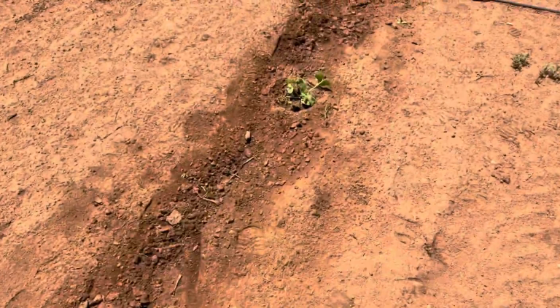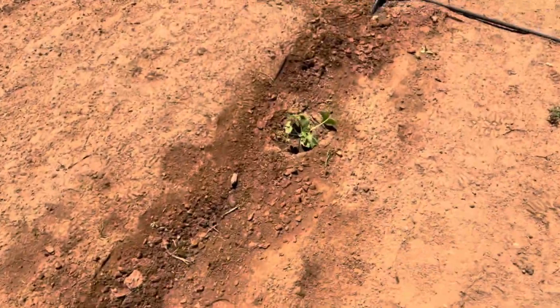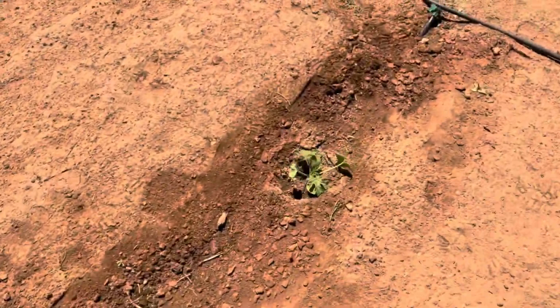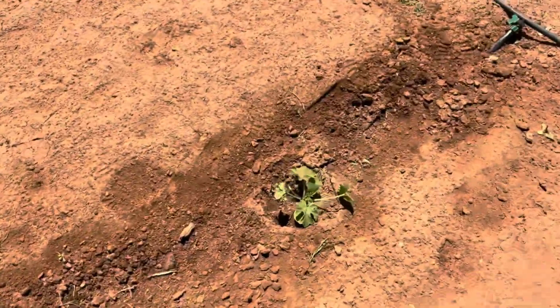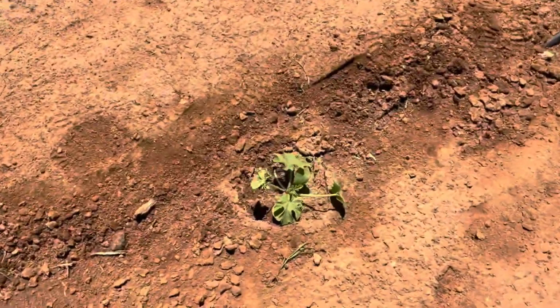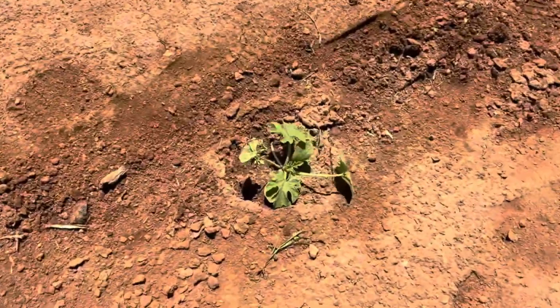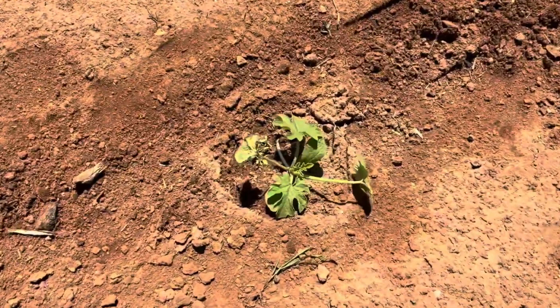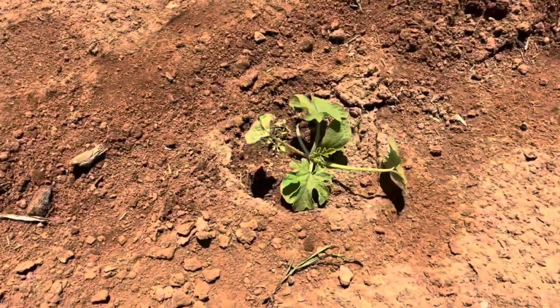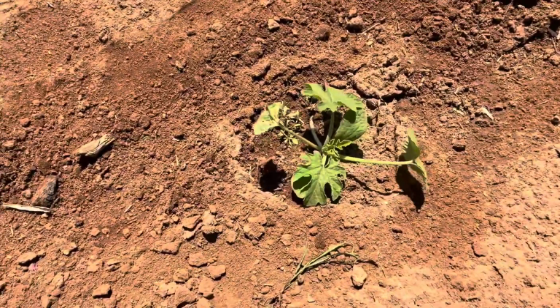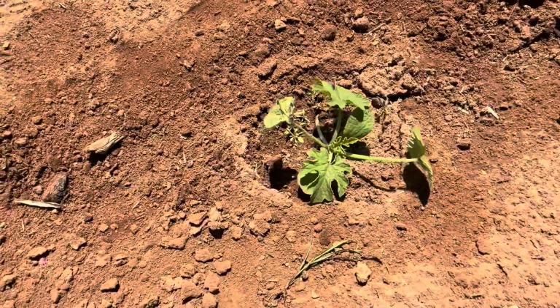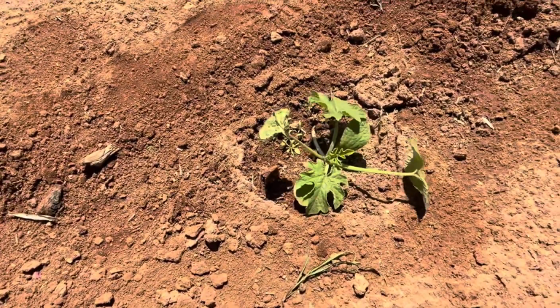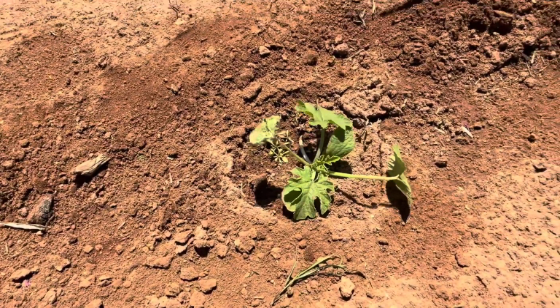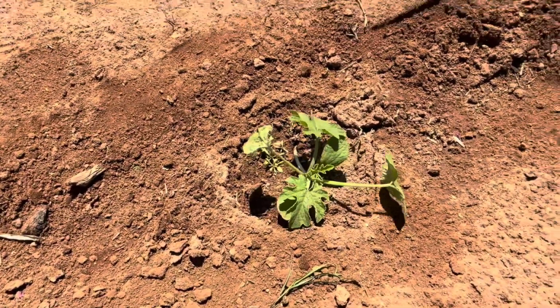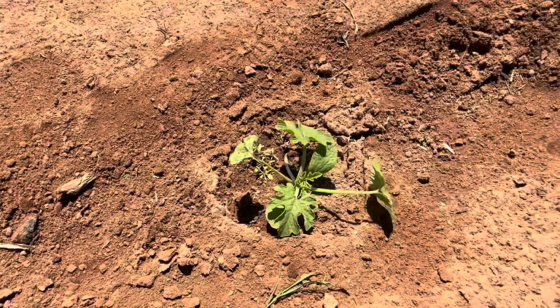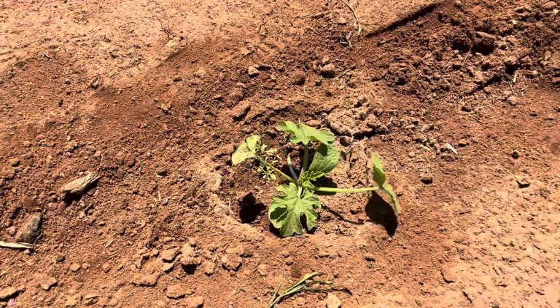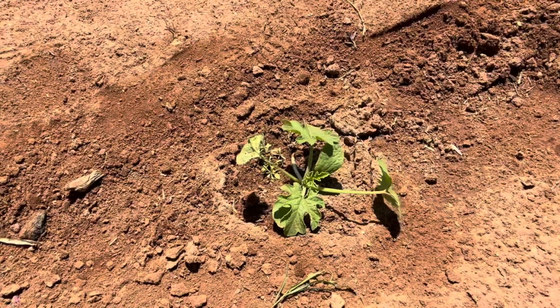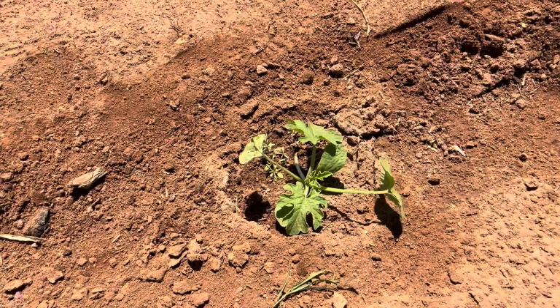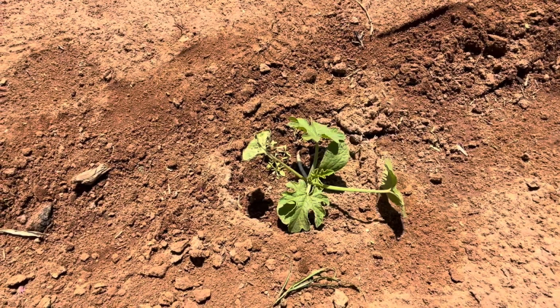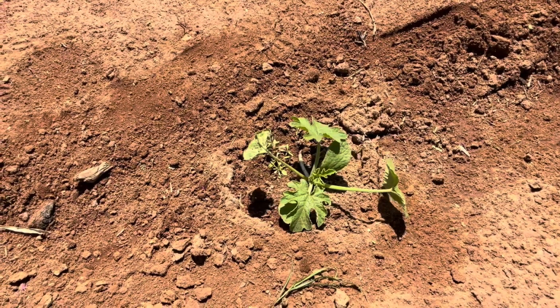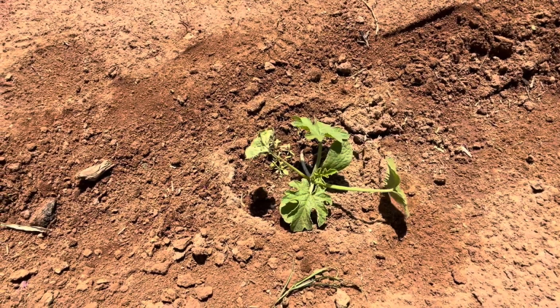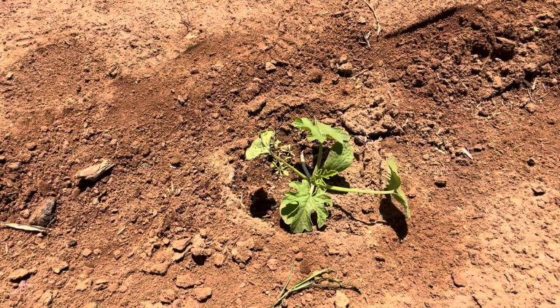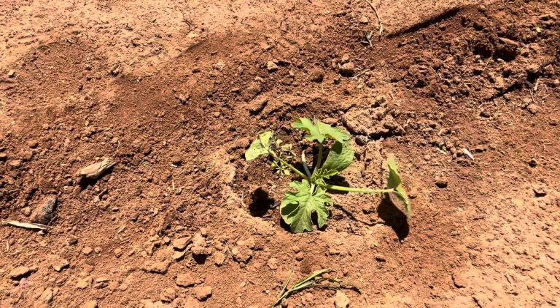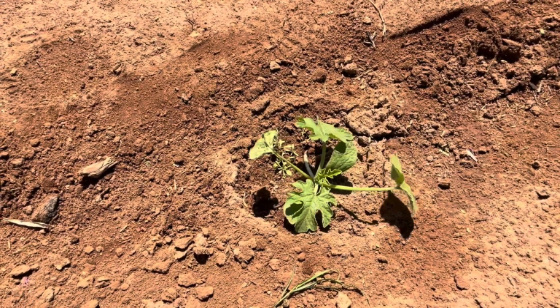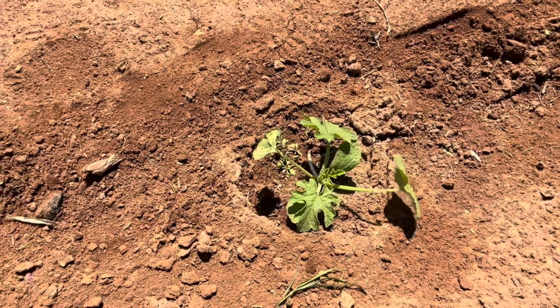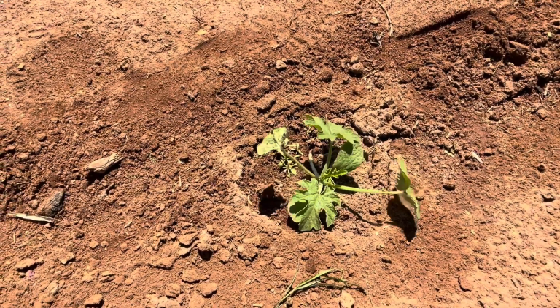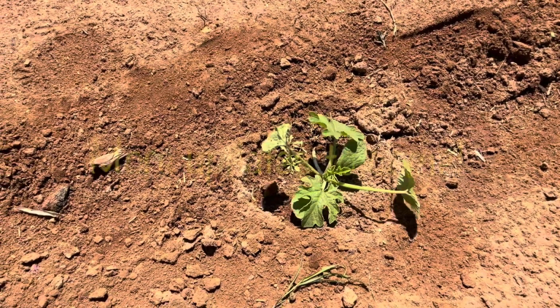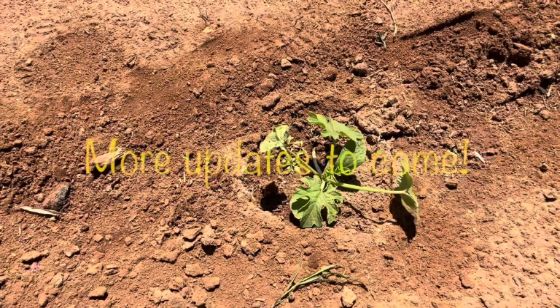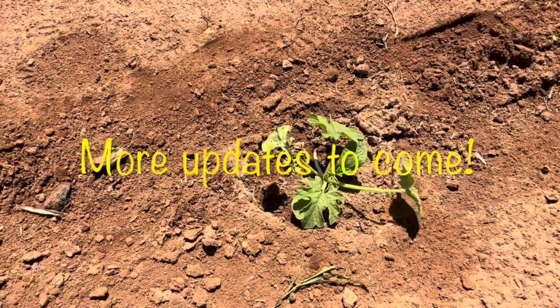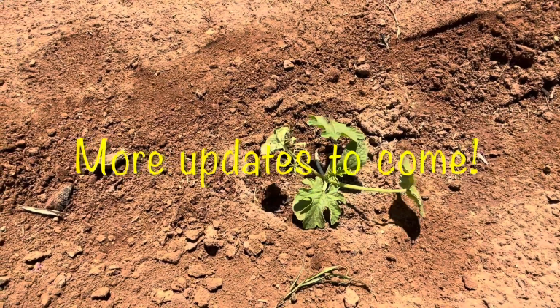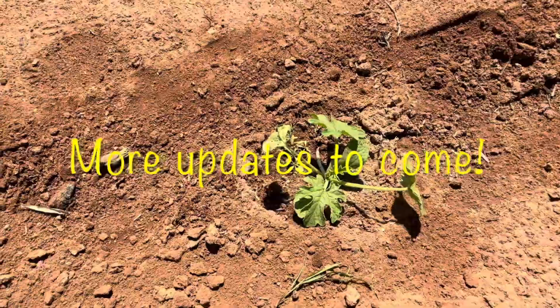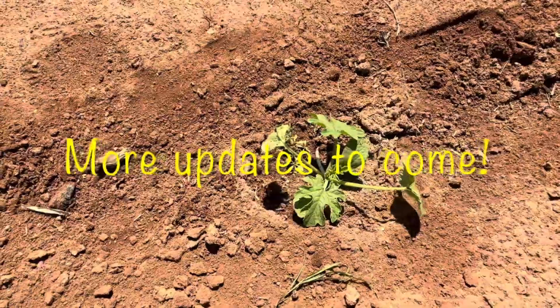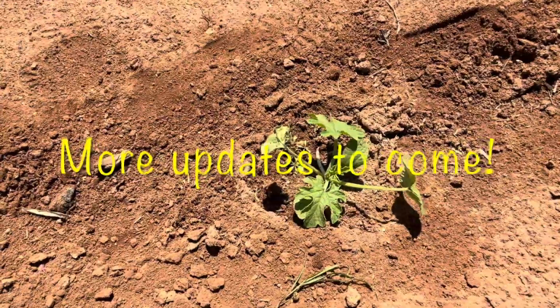So far so good. This guy looks like he's the best out of all of them but hopefully within a couple days they'll all look like this. That's where we're at right now — just wanted to give a quick update on the pumpkins.